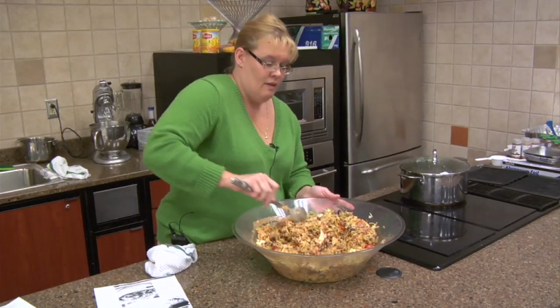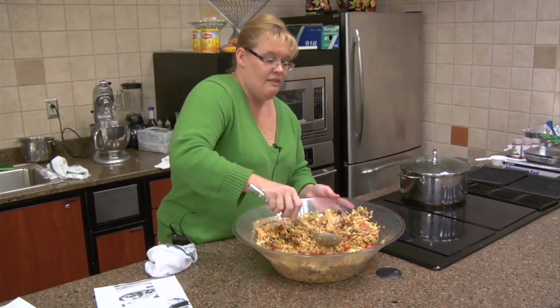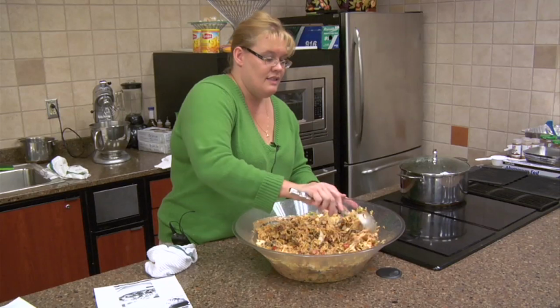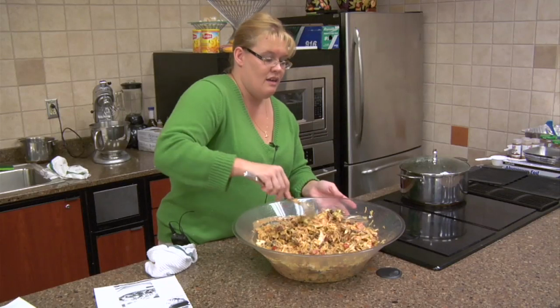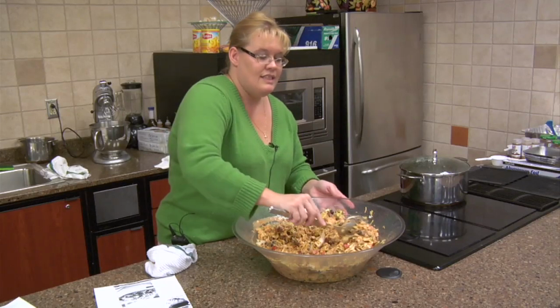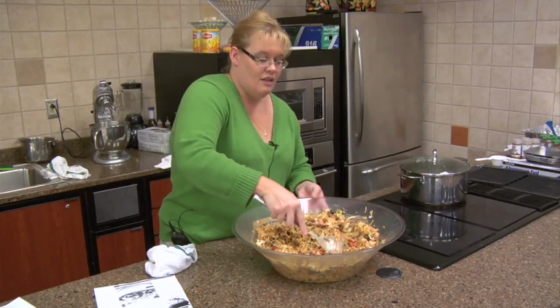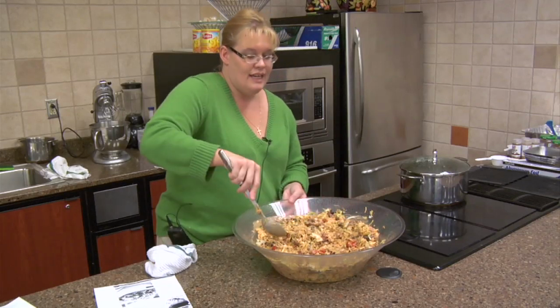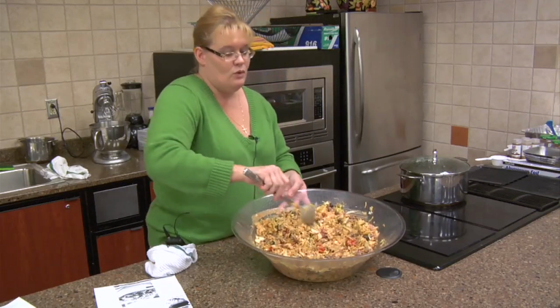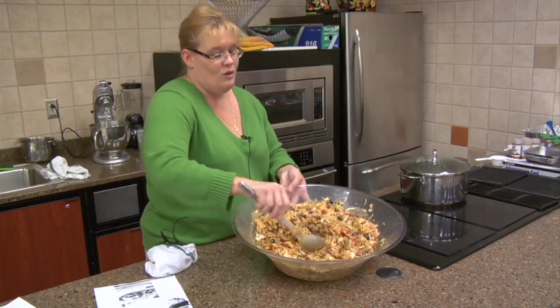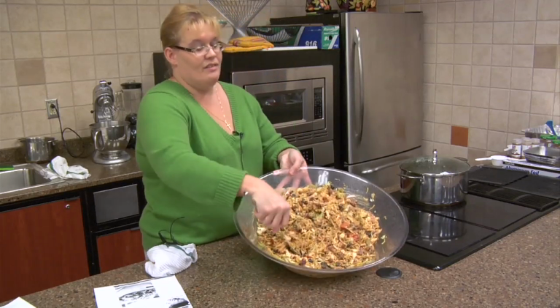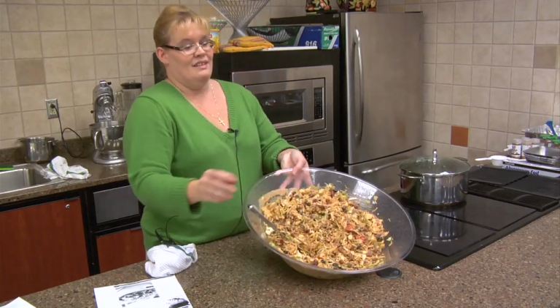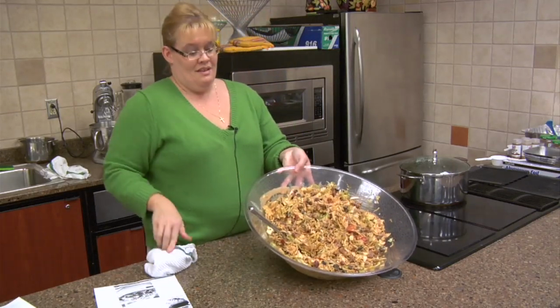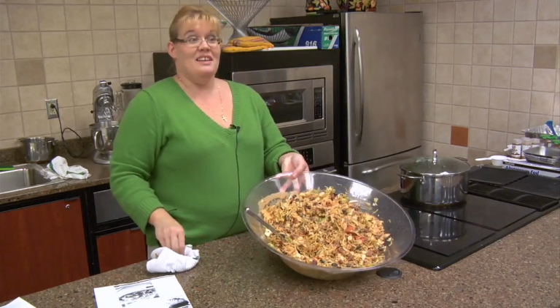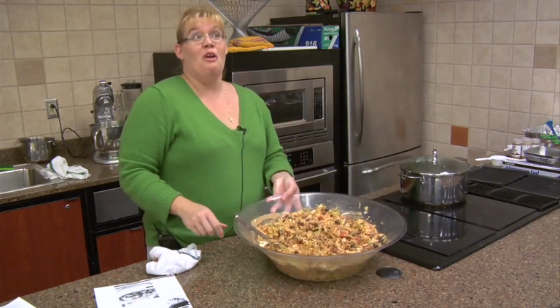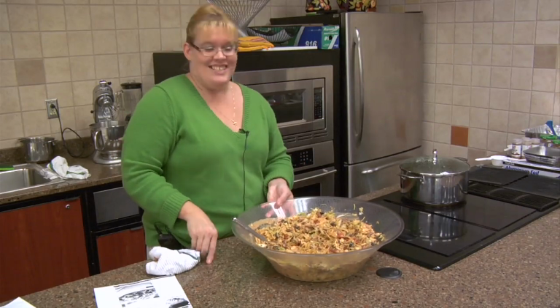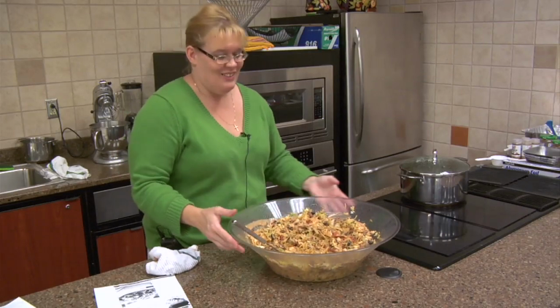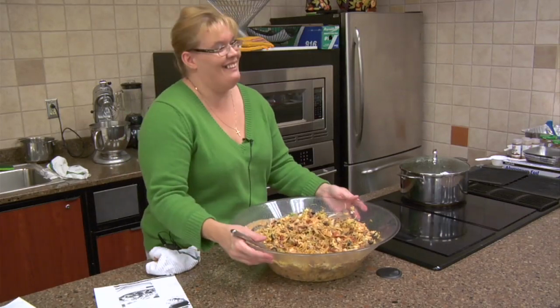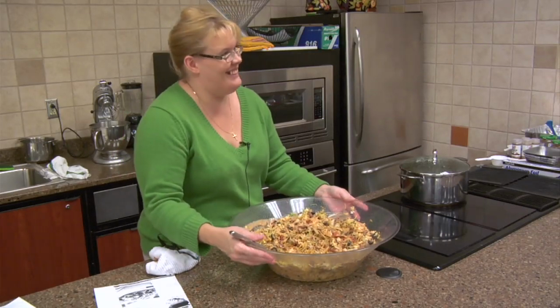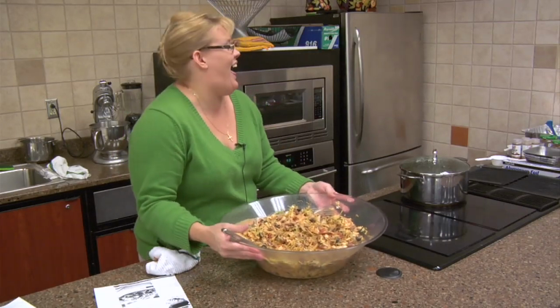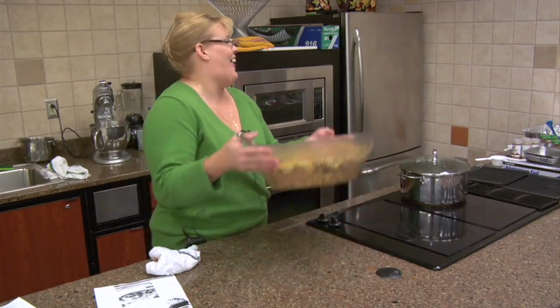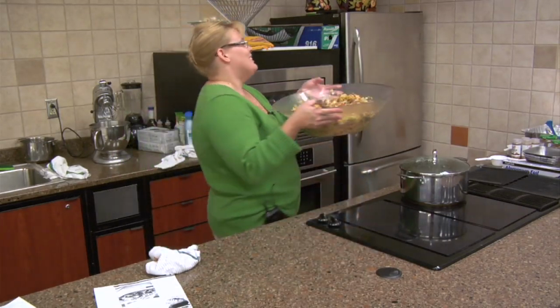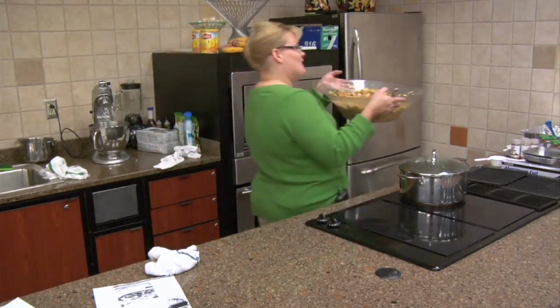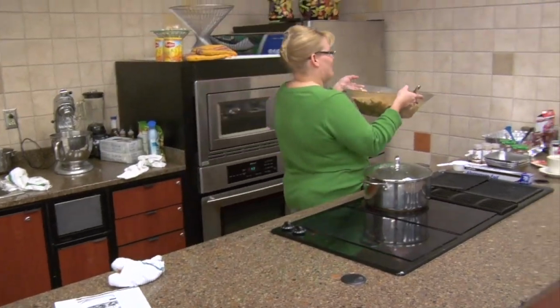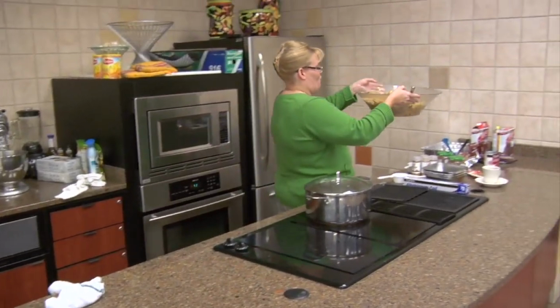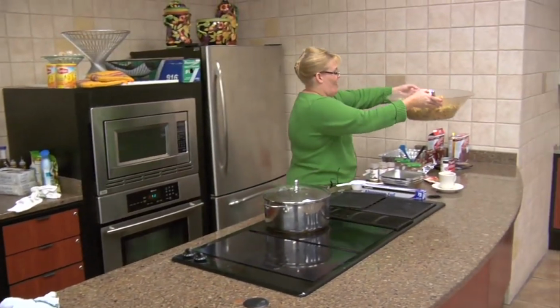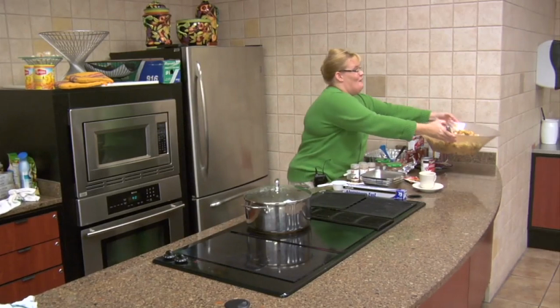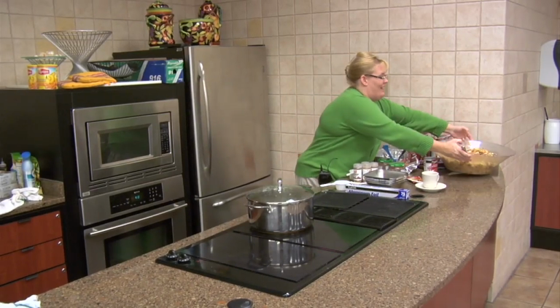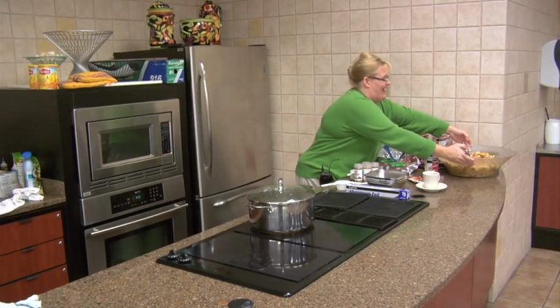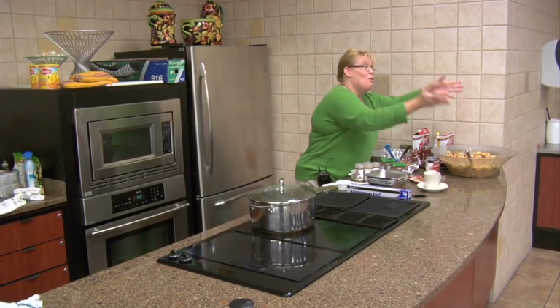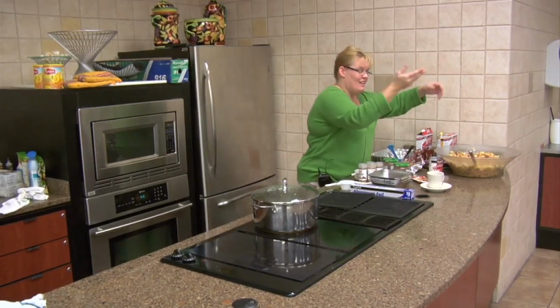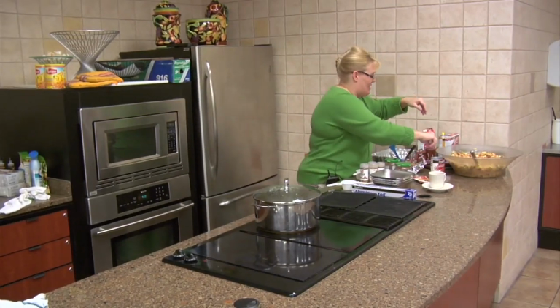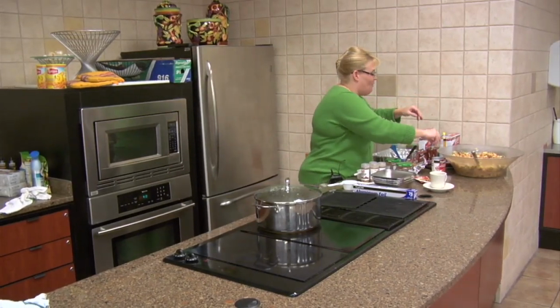And this is our tasty taco salad for a crowd. That is a large taco salad — very much so for a crowd. We're going to eat good tonight!